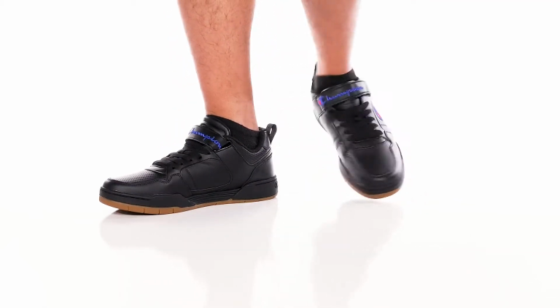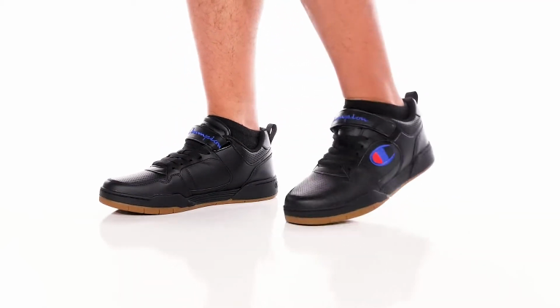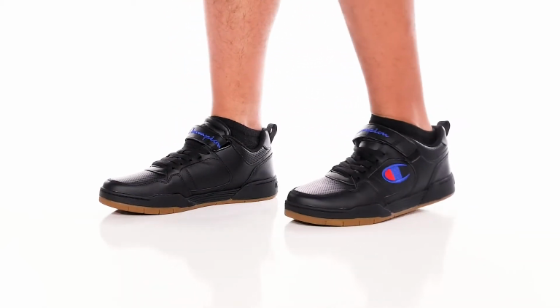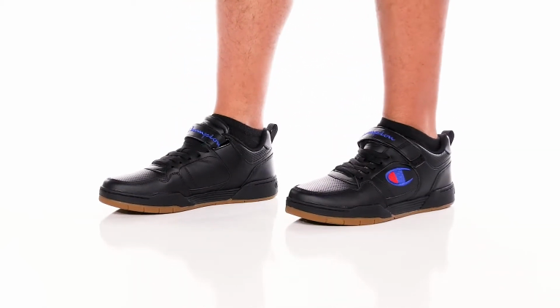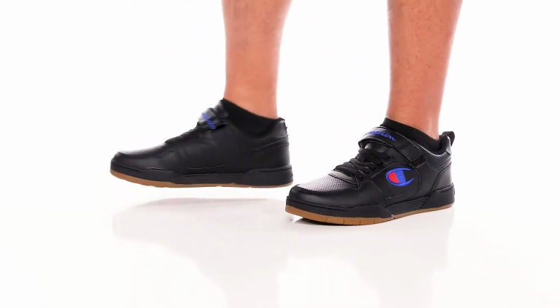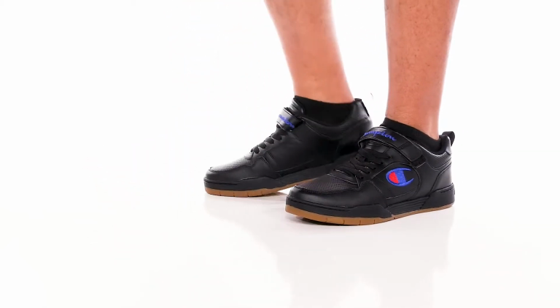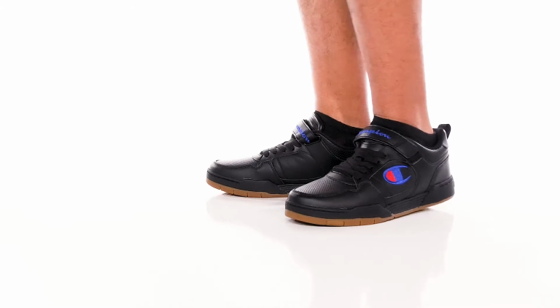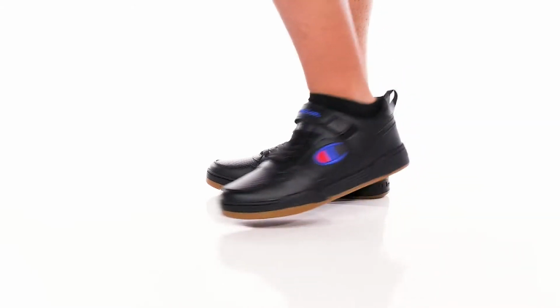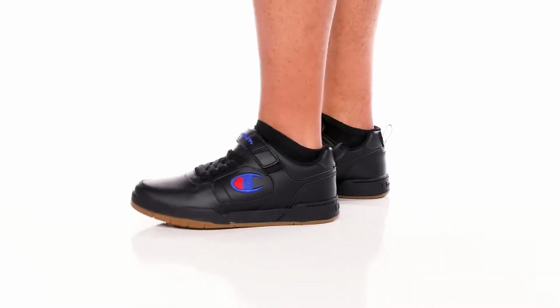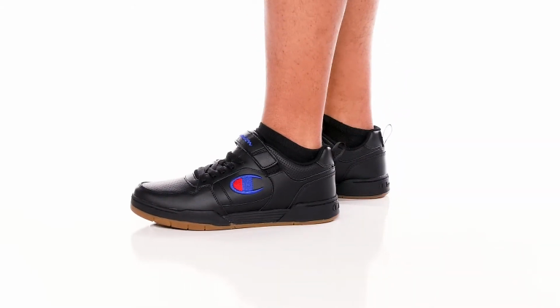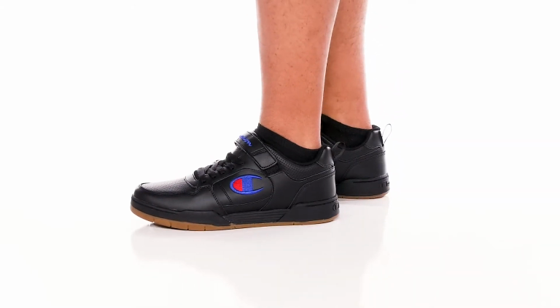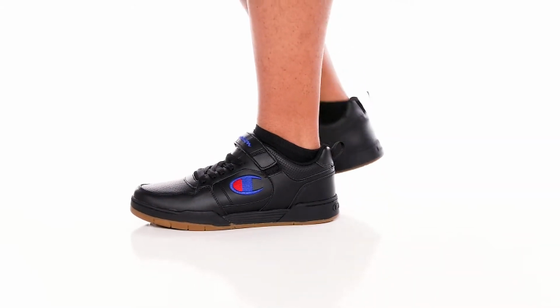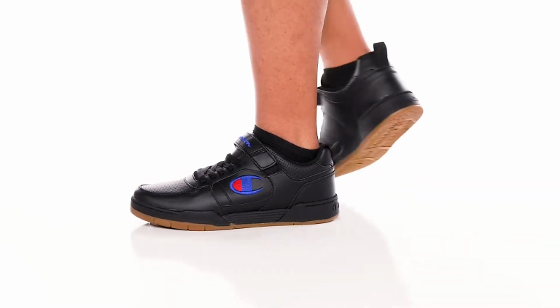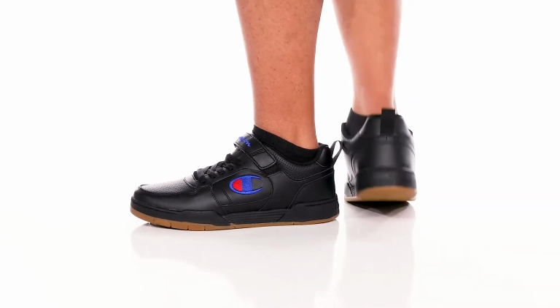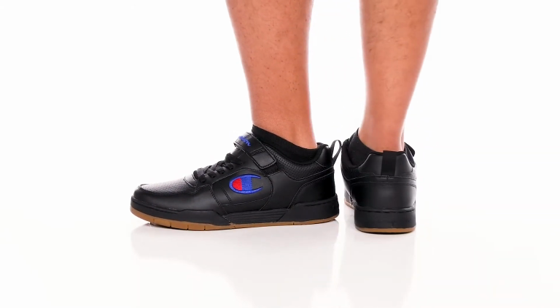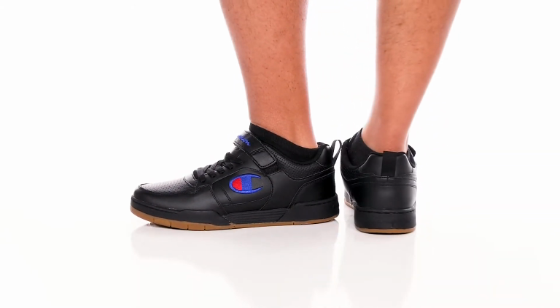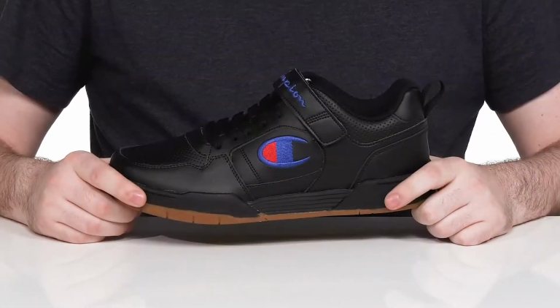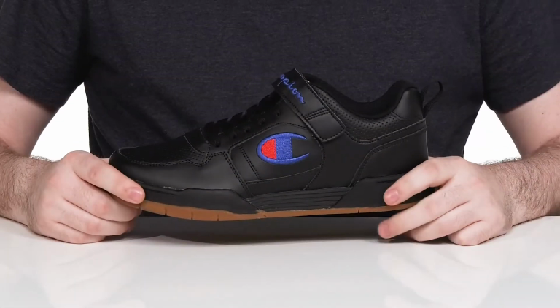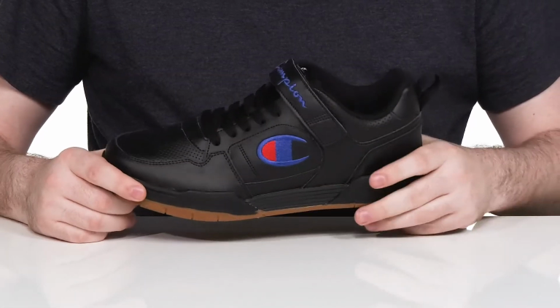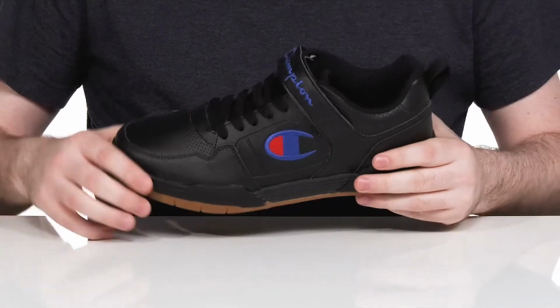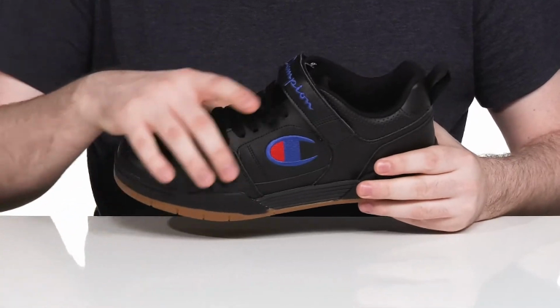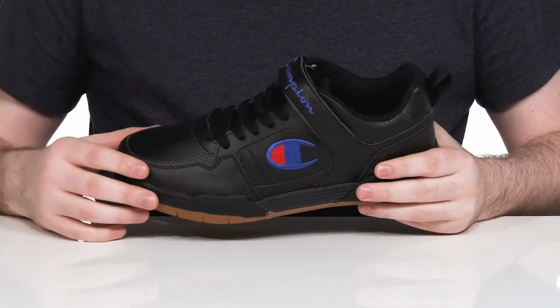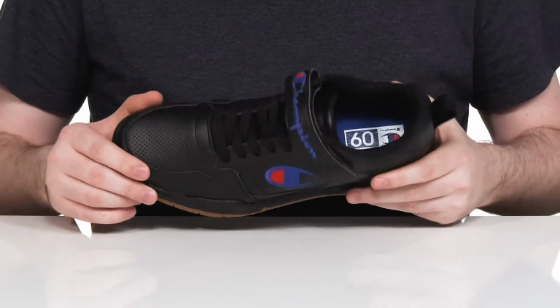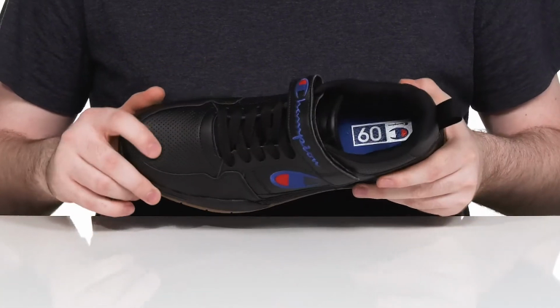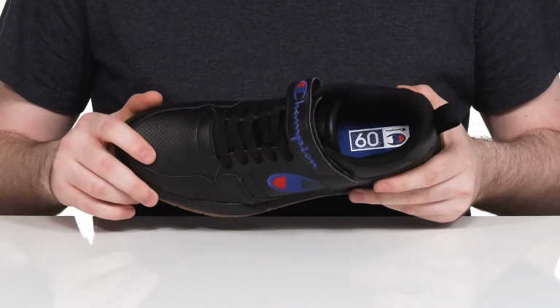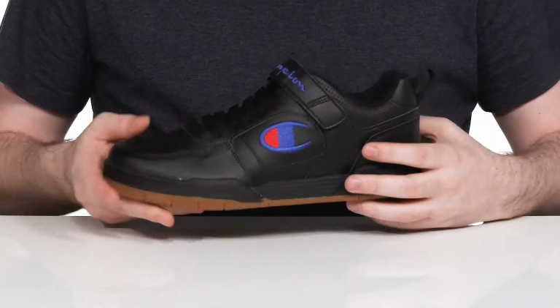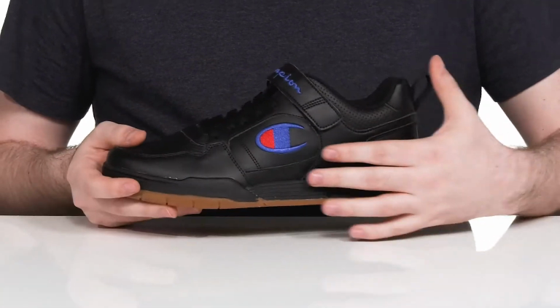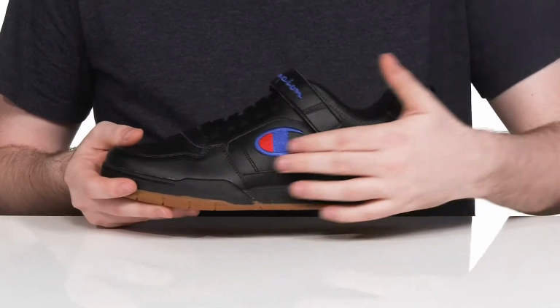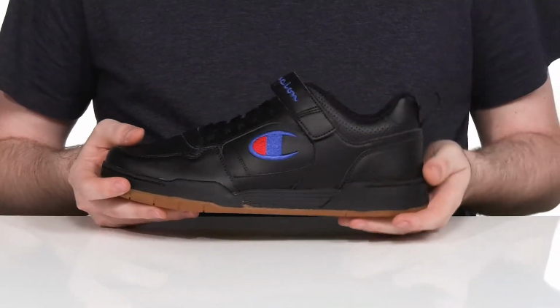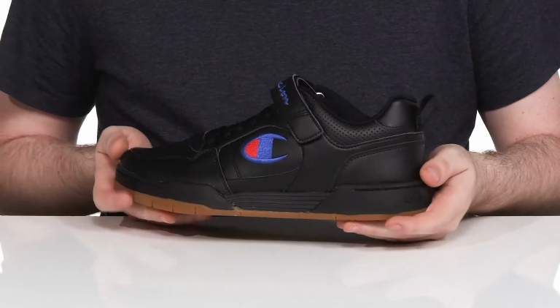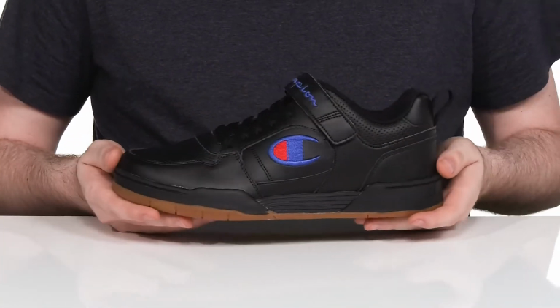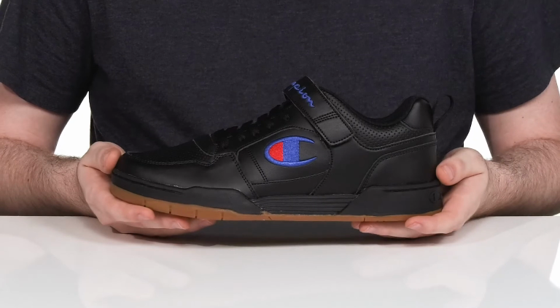Get ready to exercise with plenty of style and reliability in this lockdown silhouette from Champion. This shoe uses a leather upper that has perforated detail with paneled overlays adding strength and style throughout.